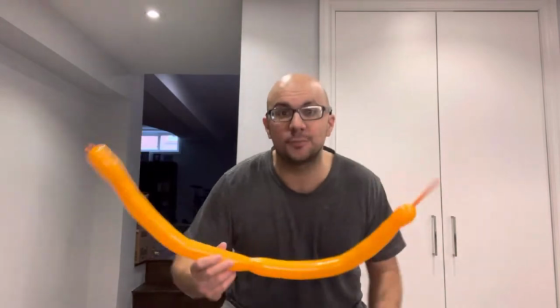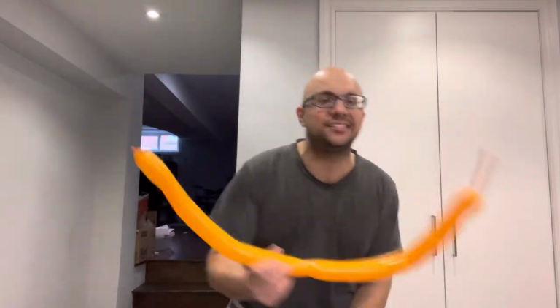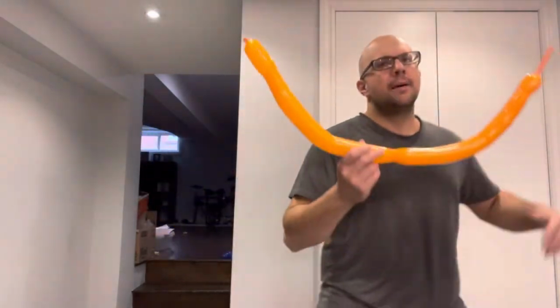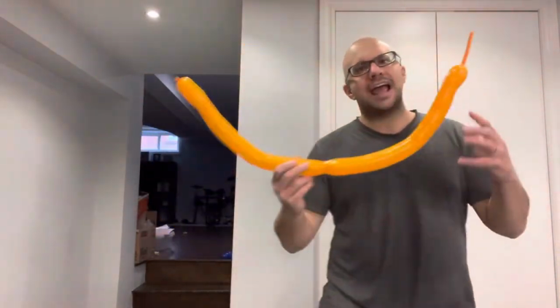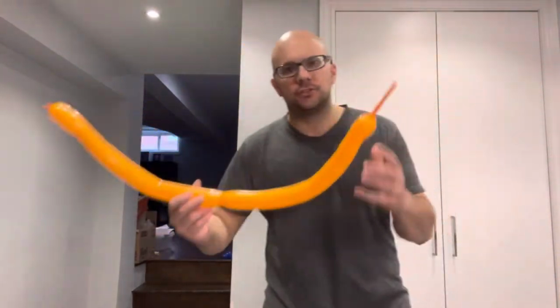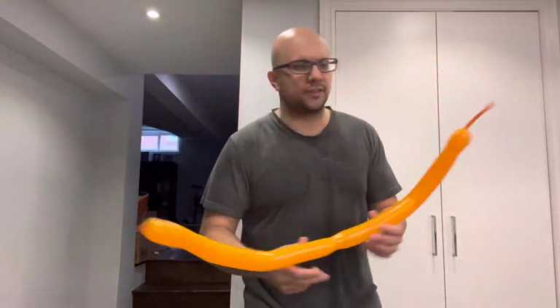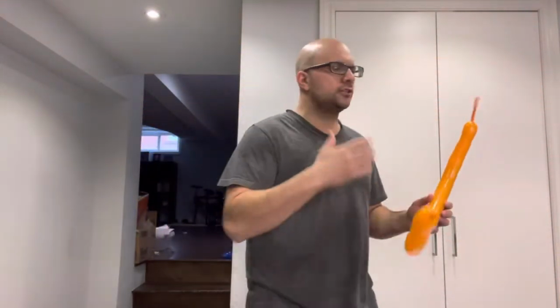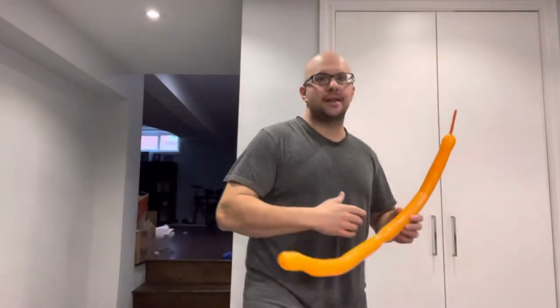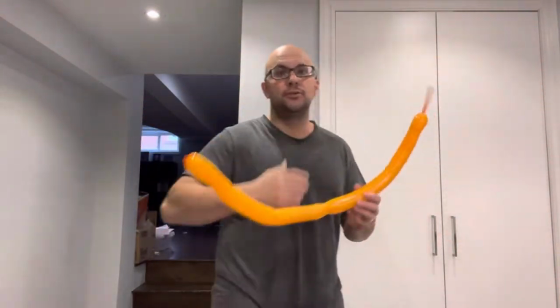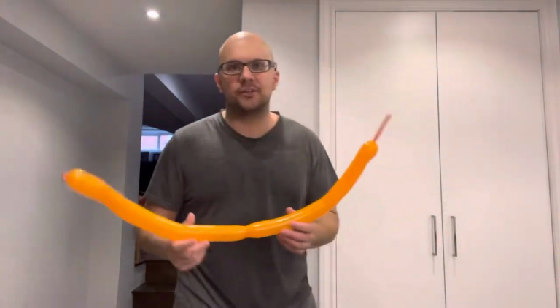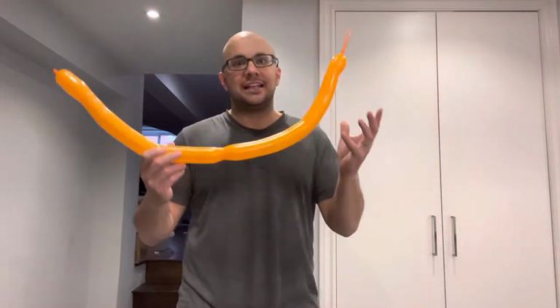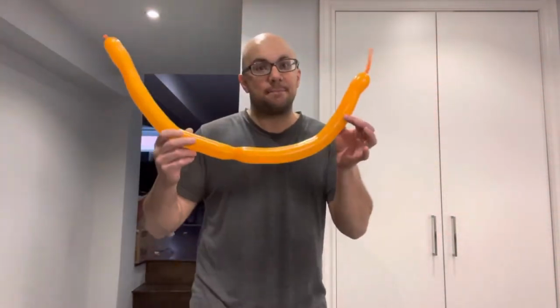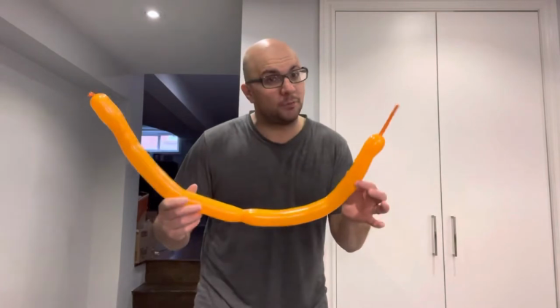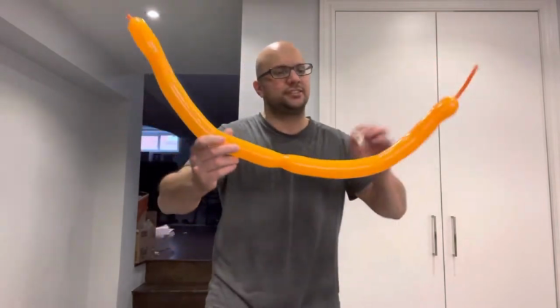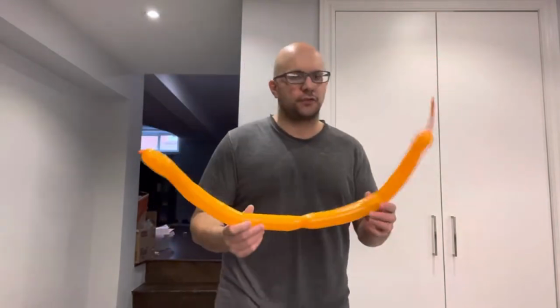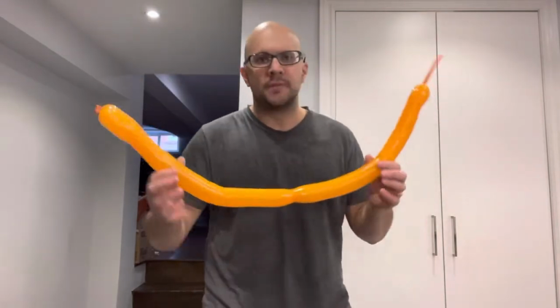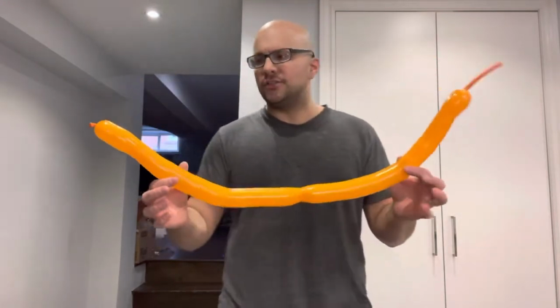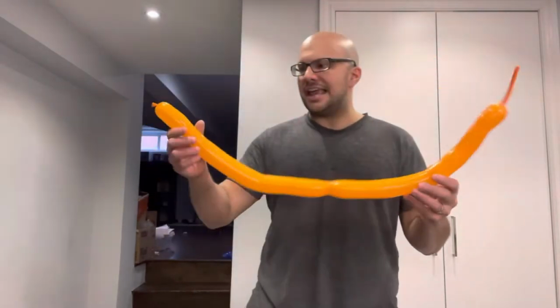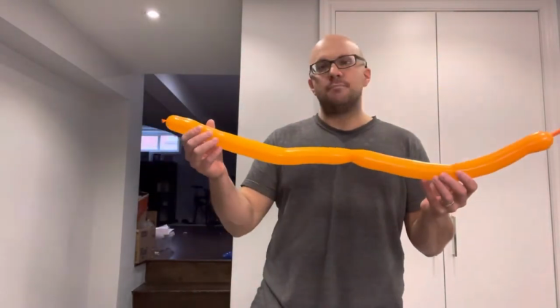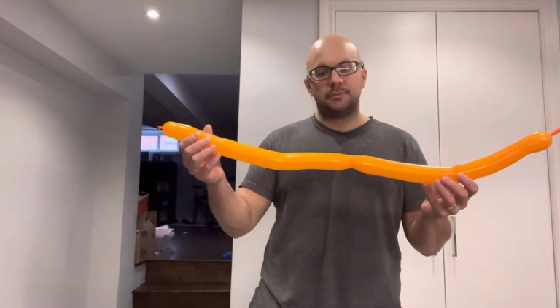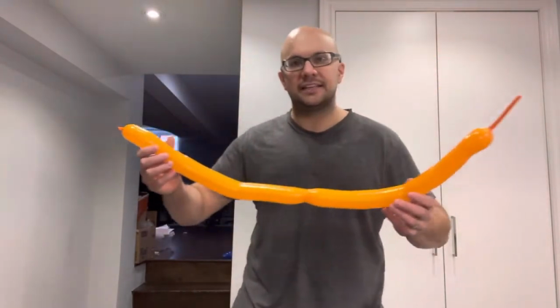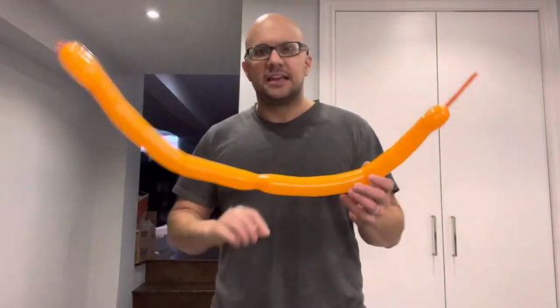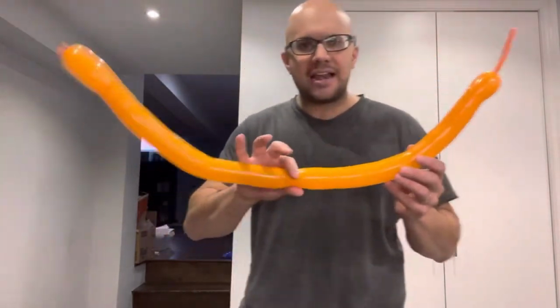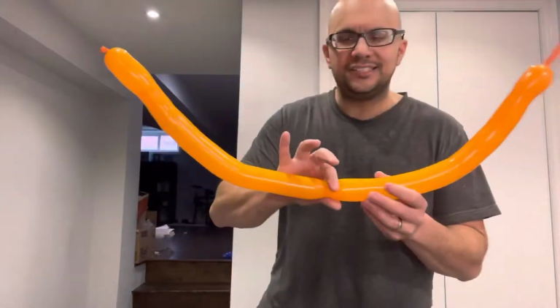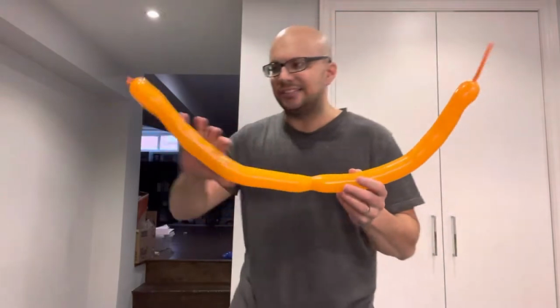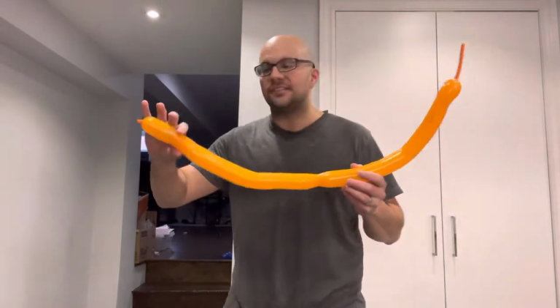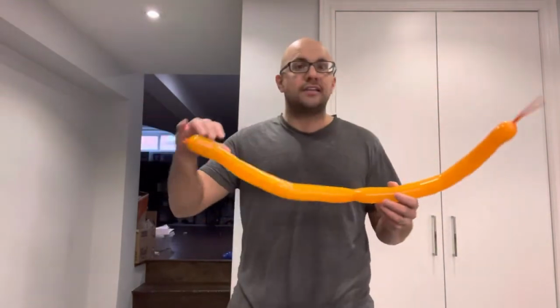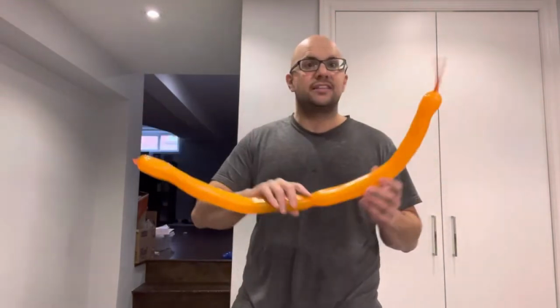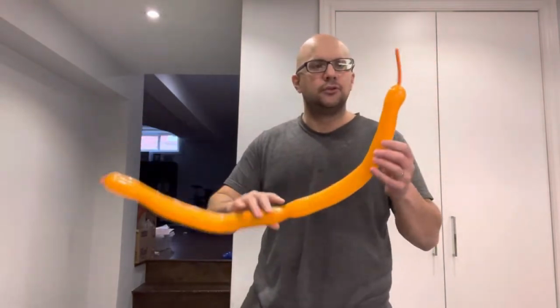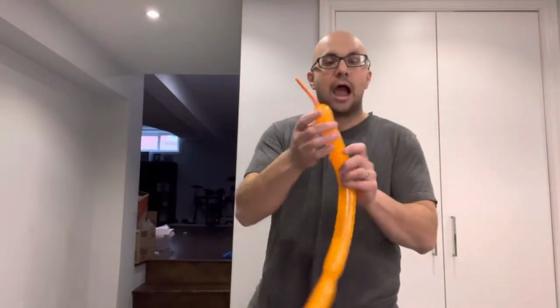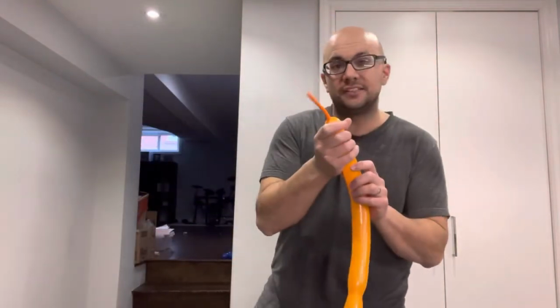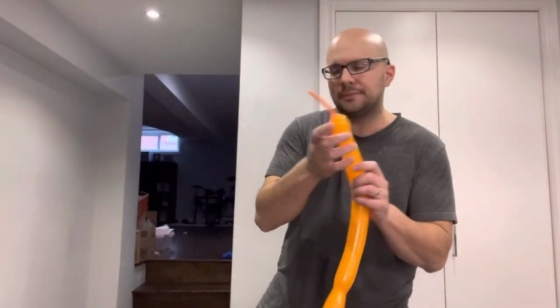This is an easy balloon animal tutorial. If you want to learn how to make balloon animals like a bumblebee, this is the video for you. All you need is a modeling balloon like this. Mine has these indents in it because I've already made the balloon bee out of this modeling balloon.